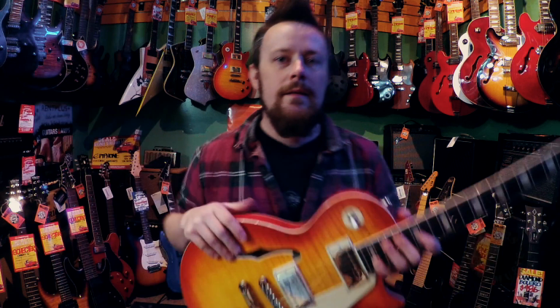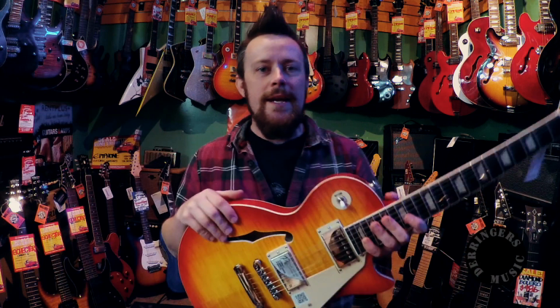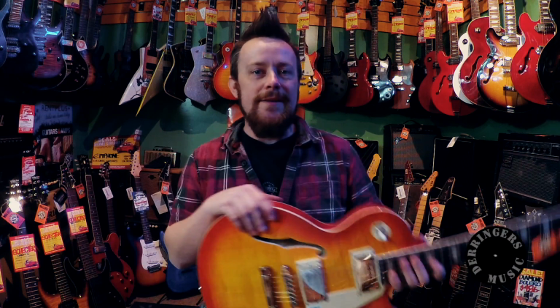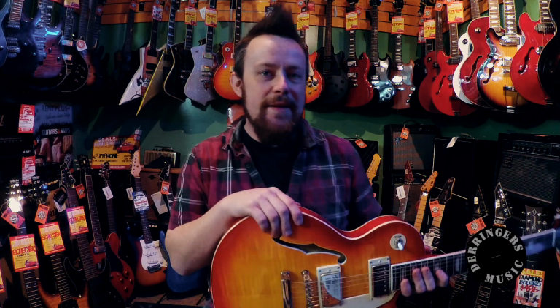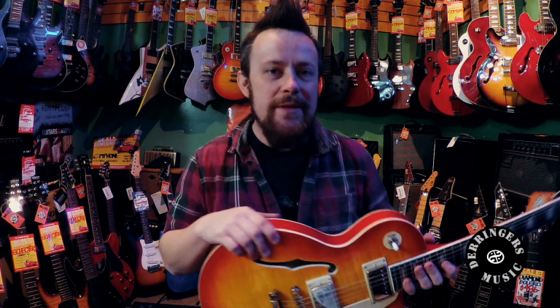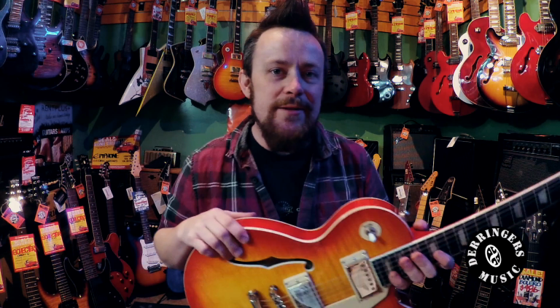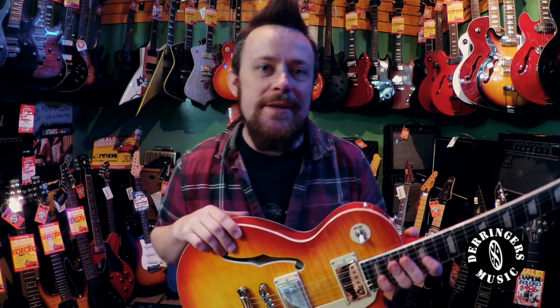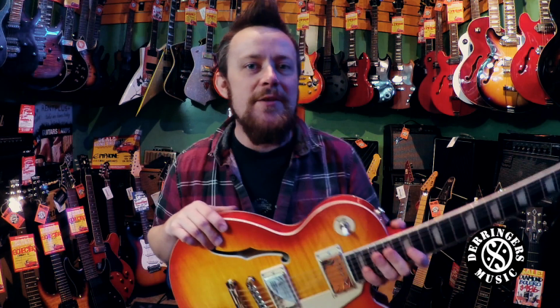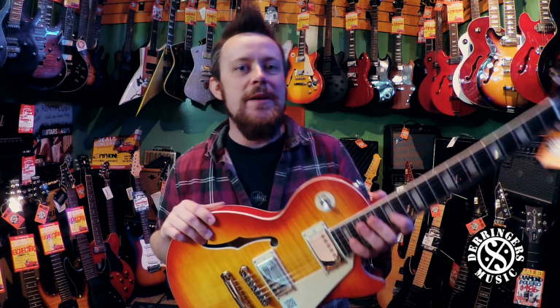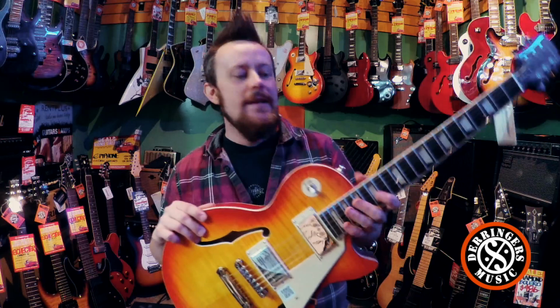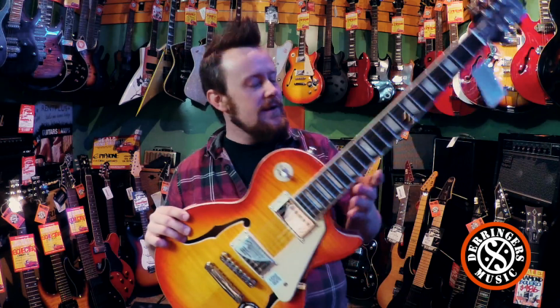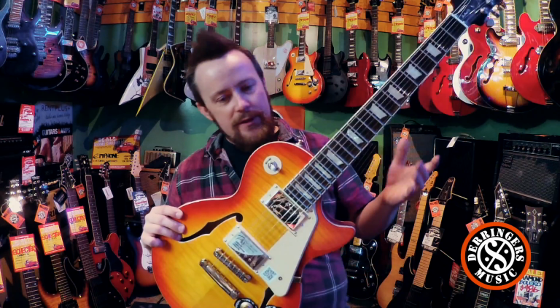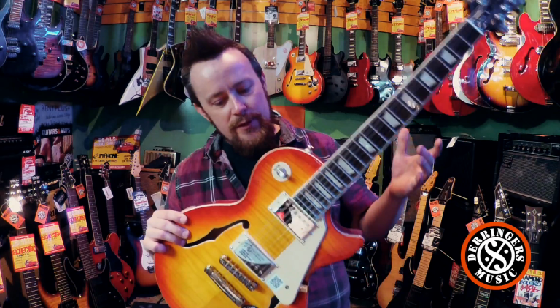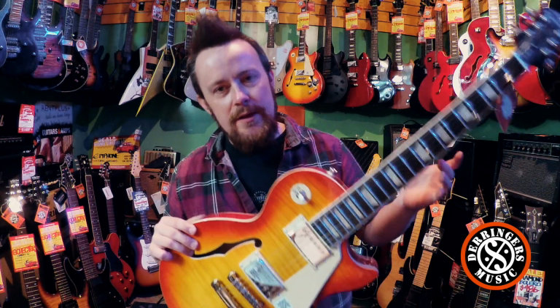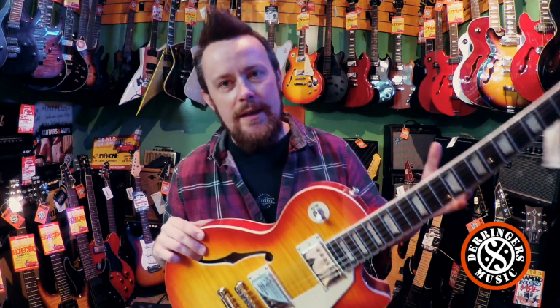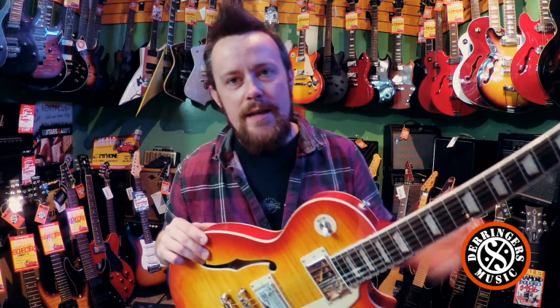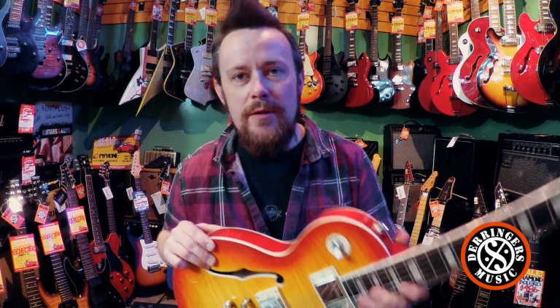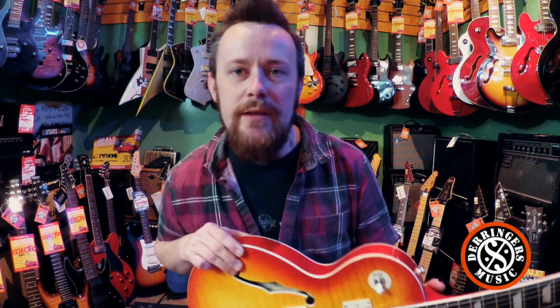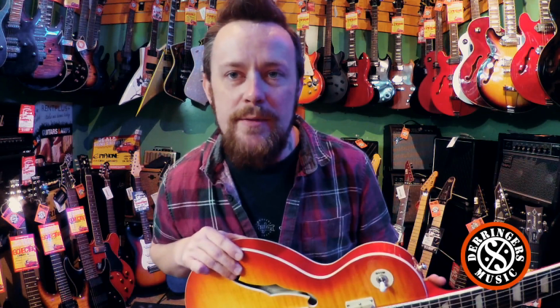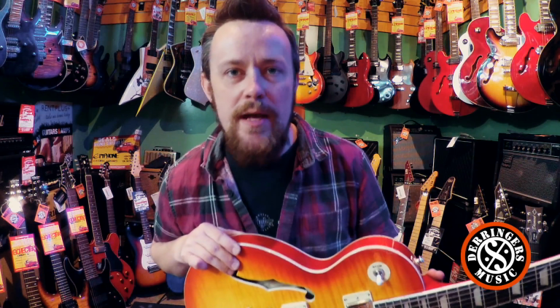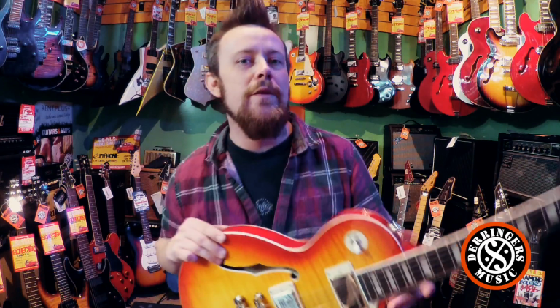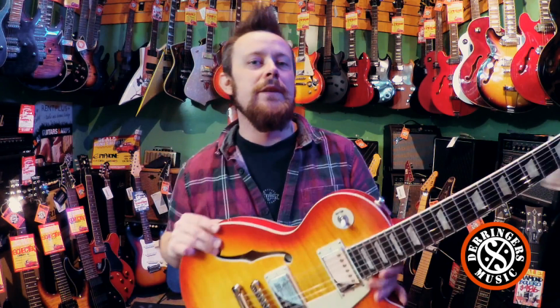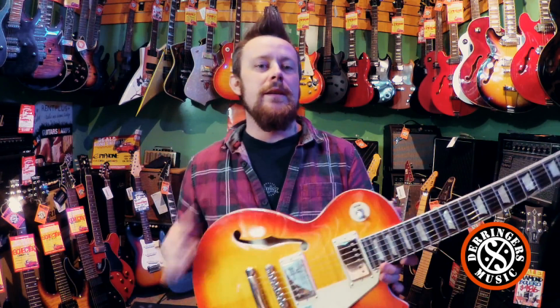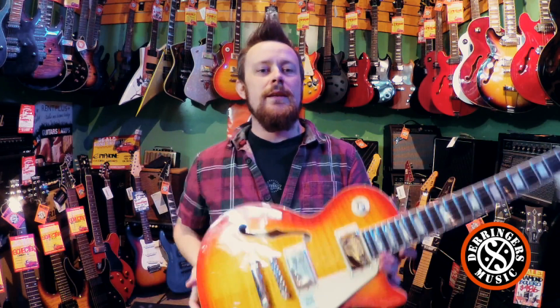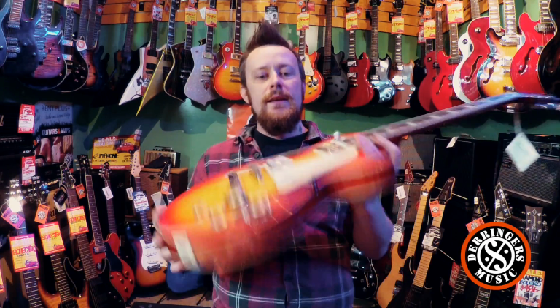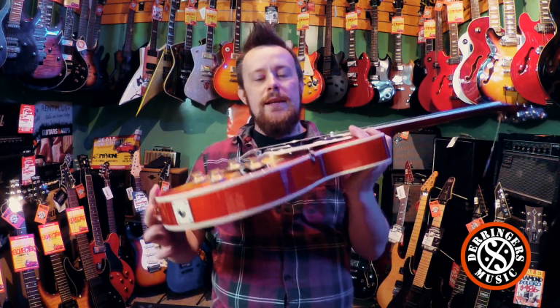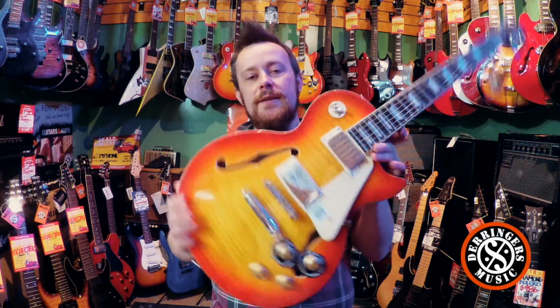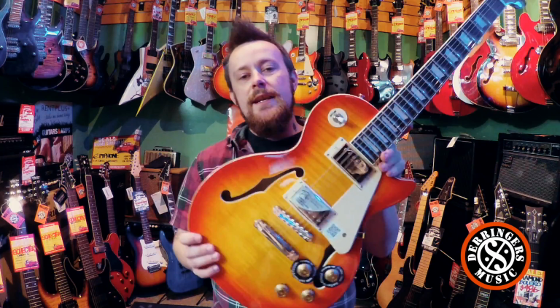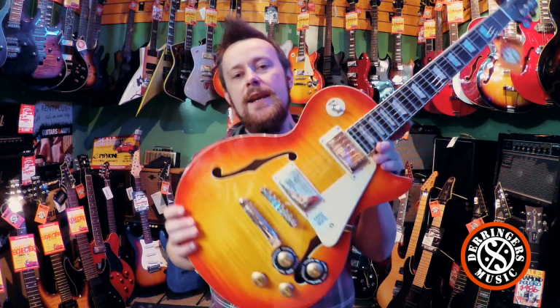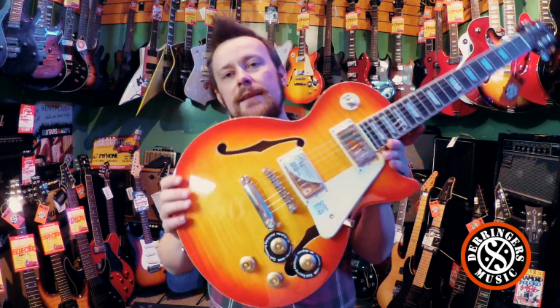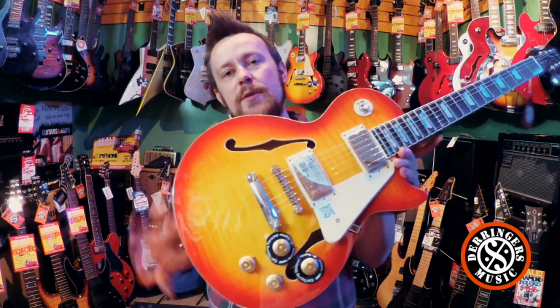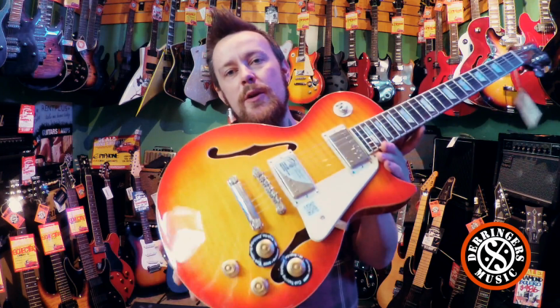Hey guys, Anthony from Derringer's Music Guitar Shop here. Just when you thought you couldn't get any more out of a Les Paul, Epiphone have done it again. Here is the ES Les Paul Pro.